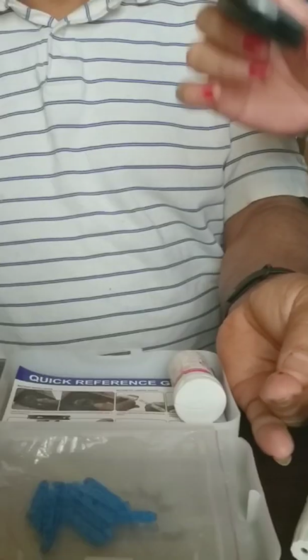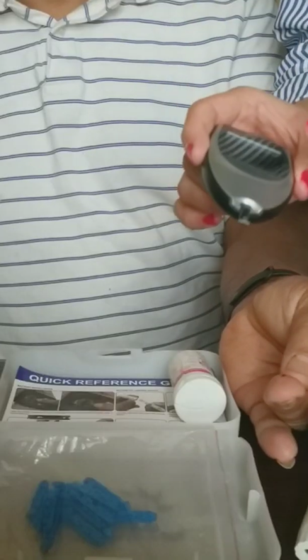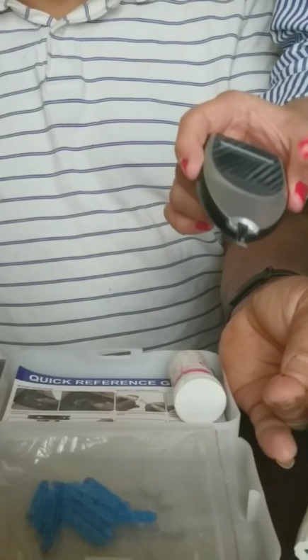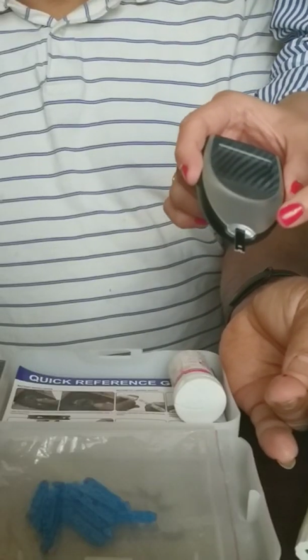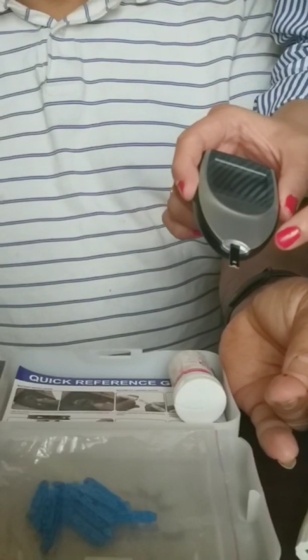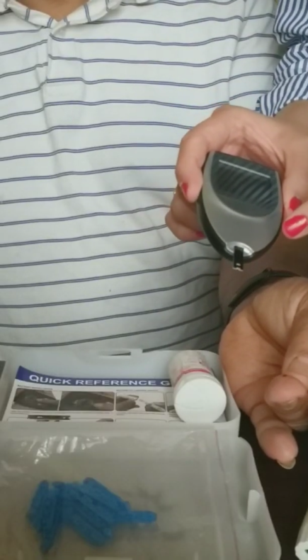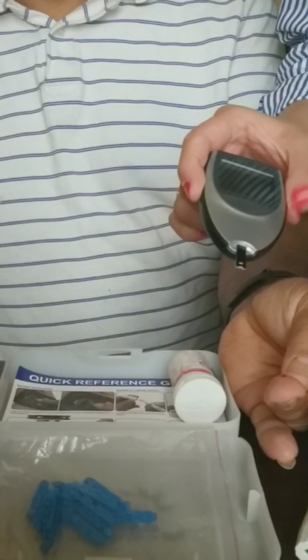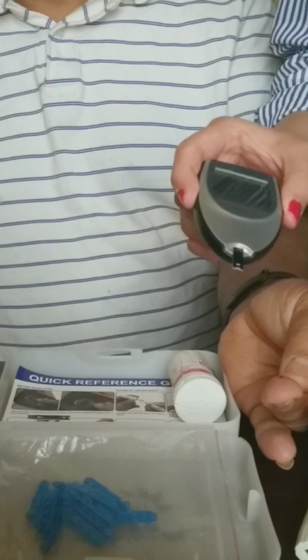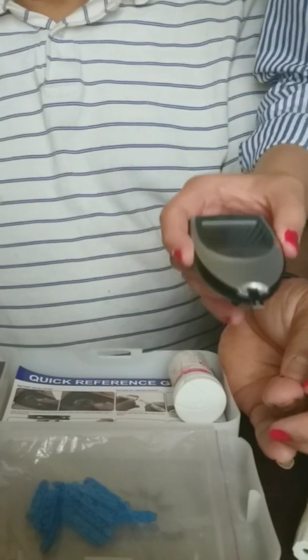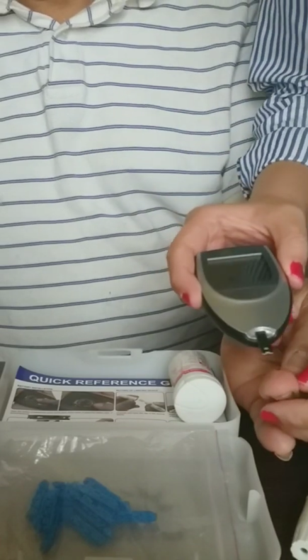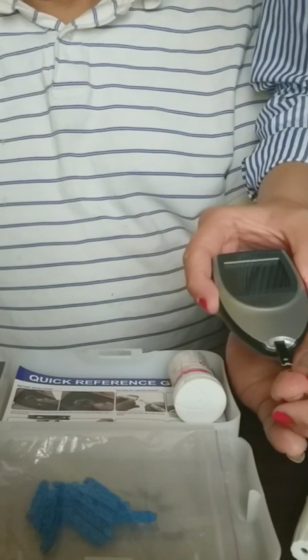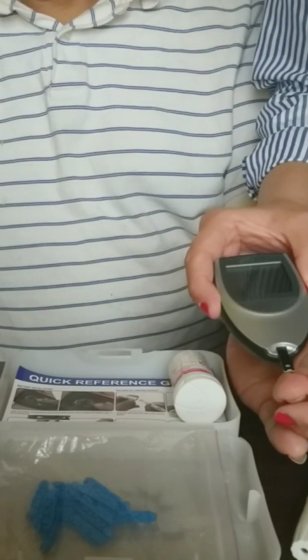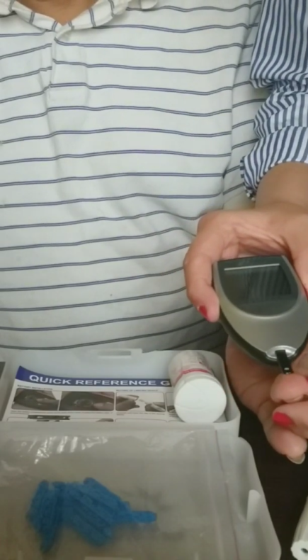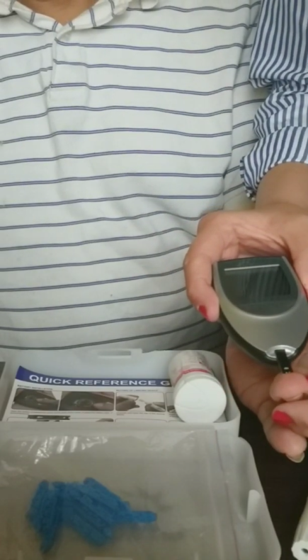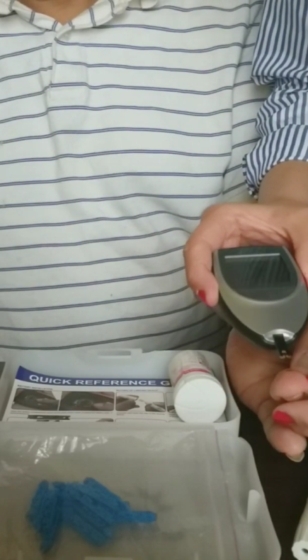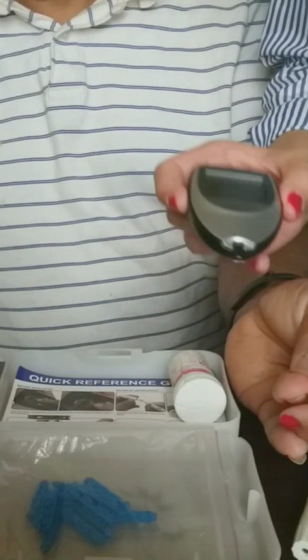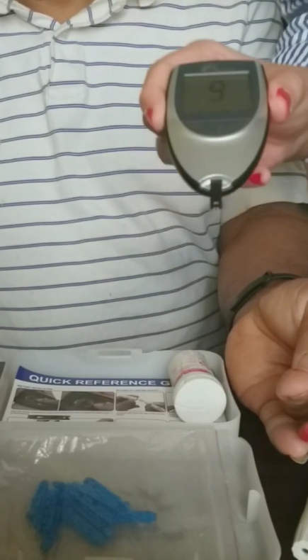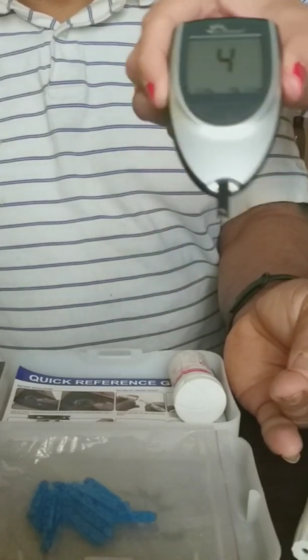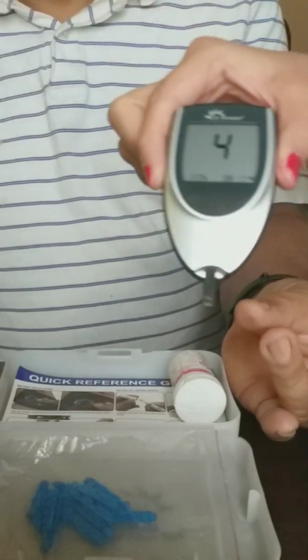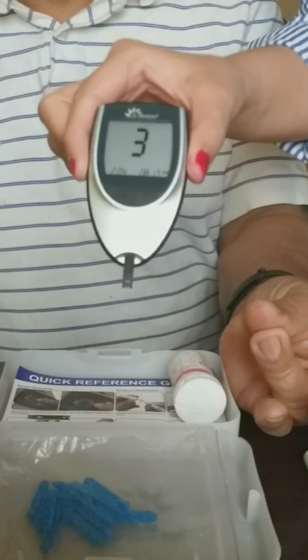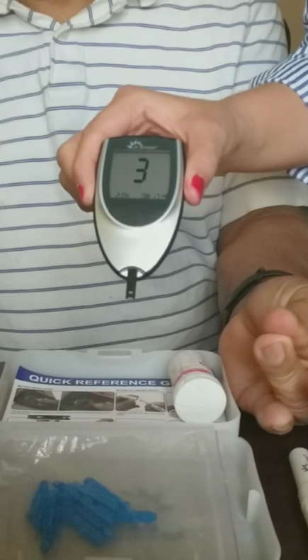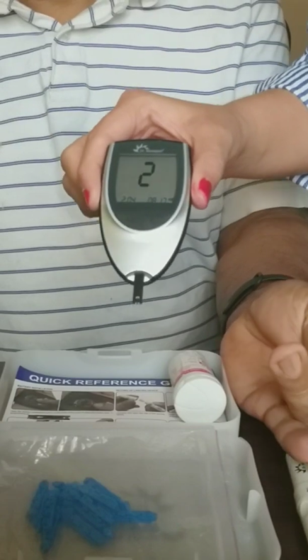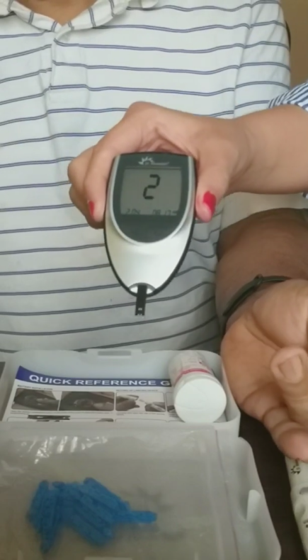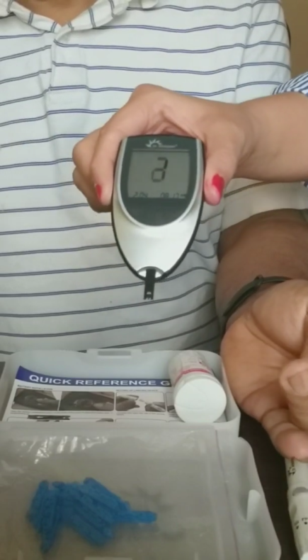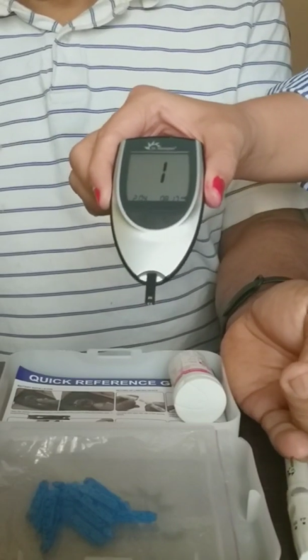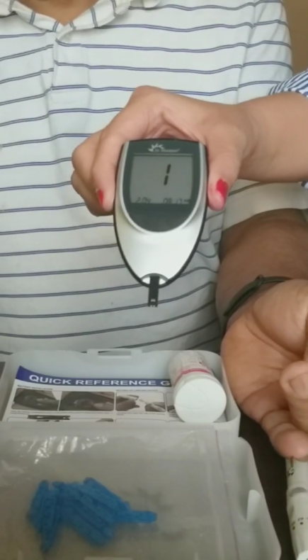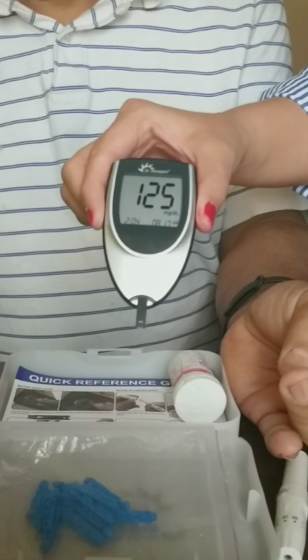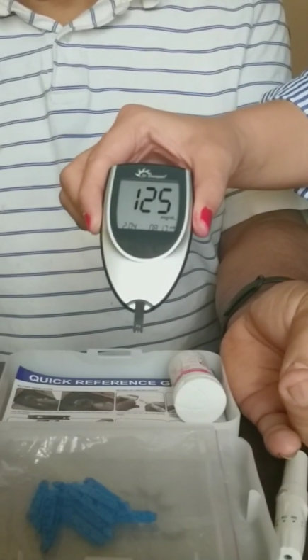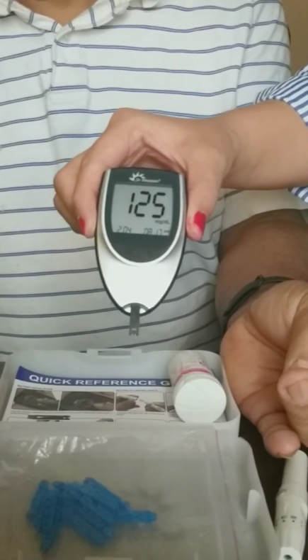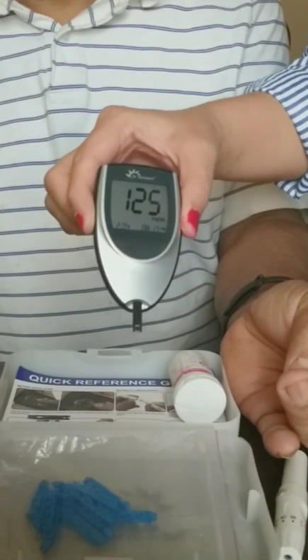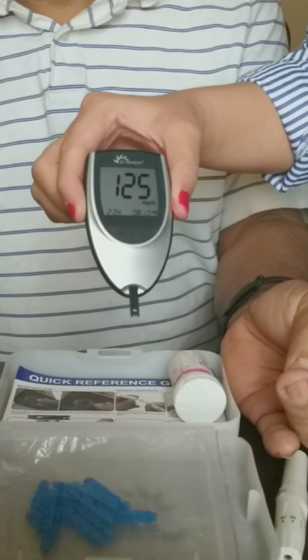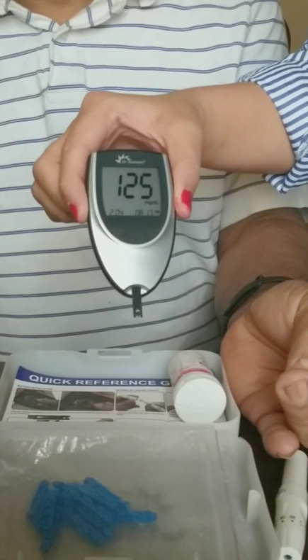Now touch the marked part of the test strip to the drop of blood and wait for a moment until the meter displays your blood sugar level on the screen. You can see it's 125.